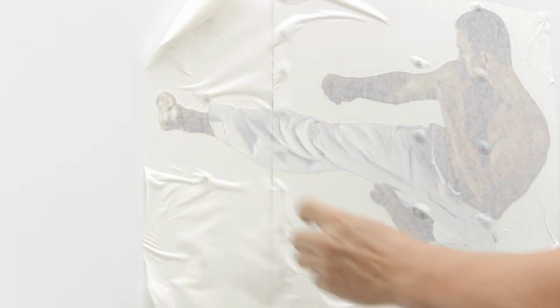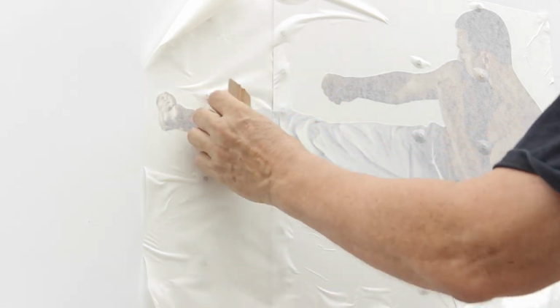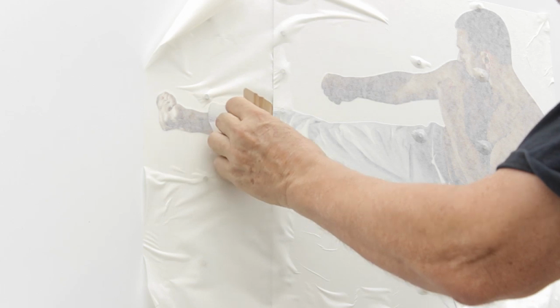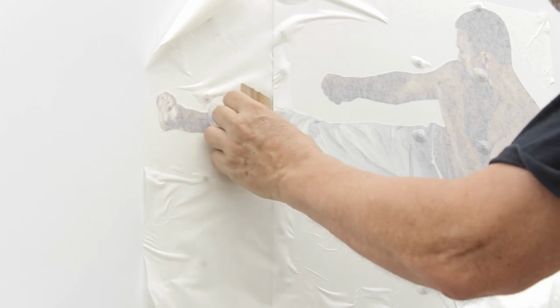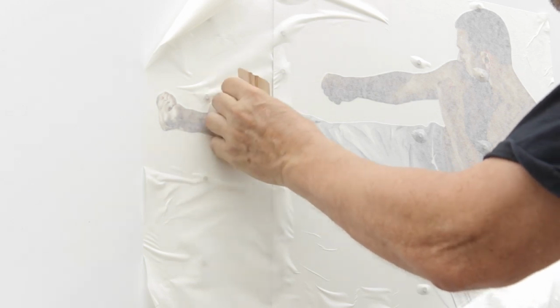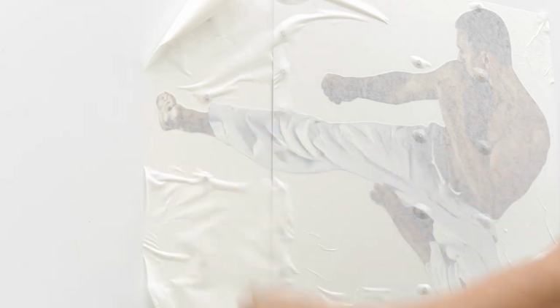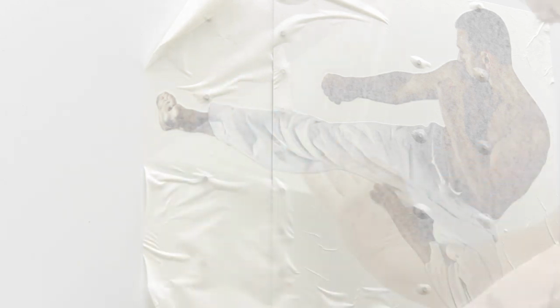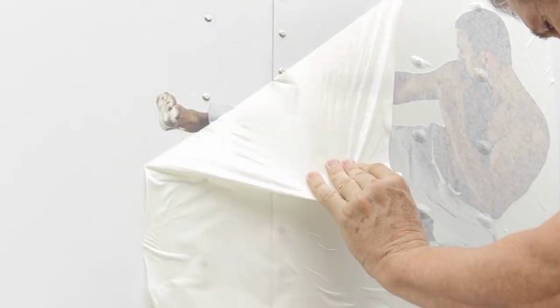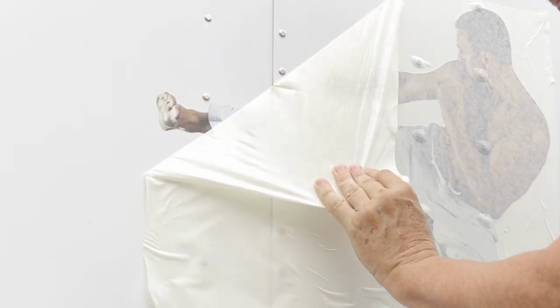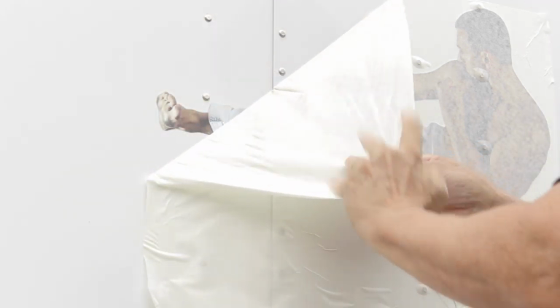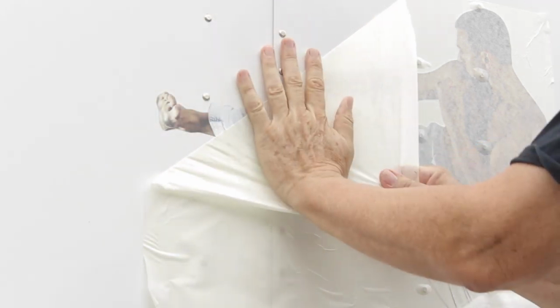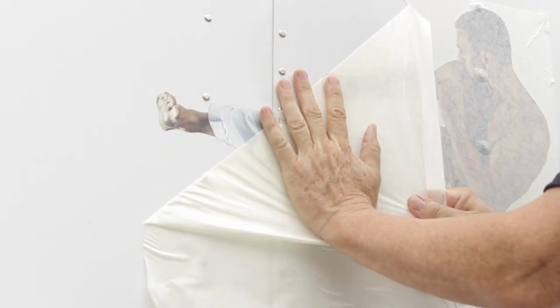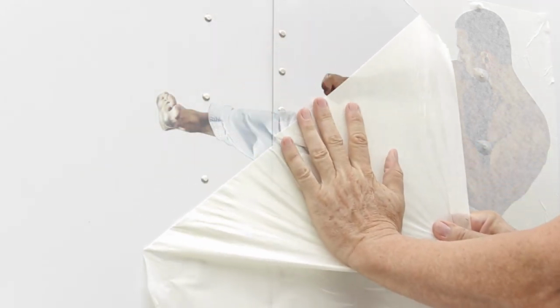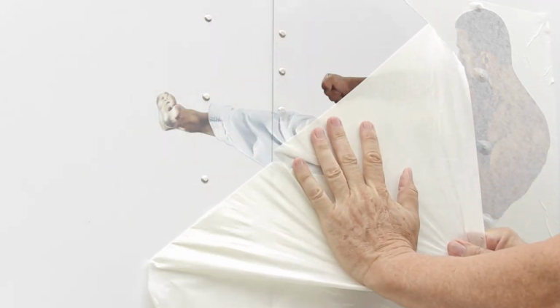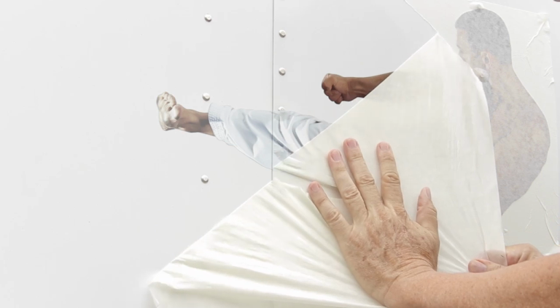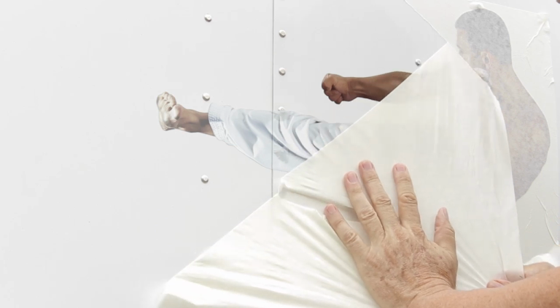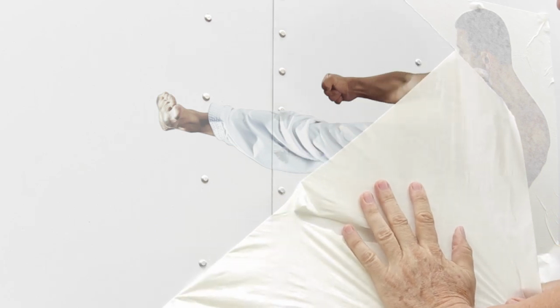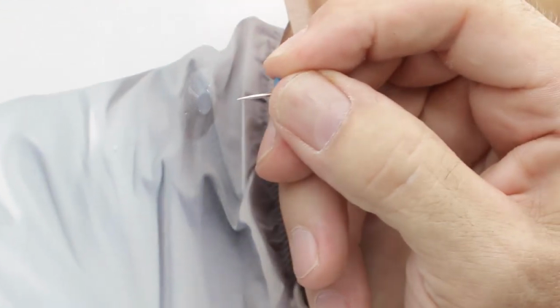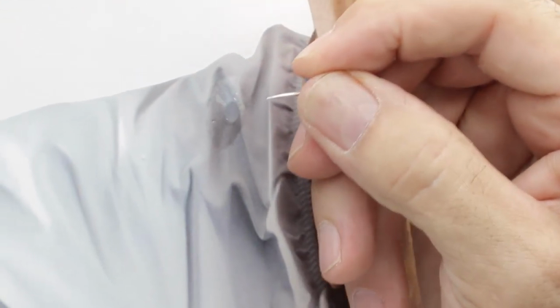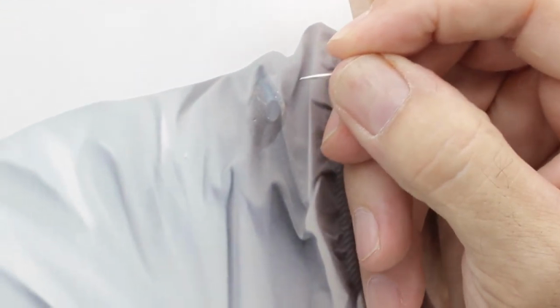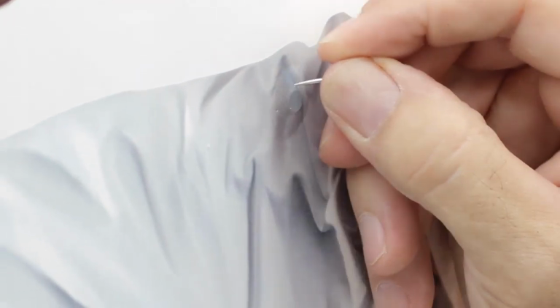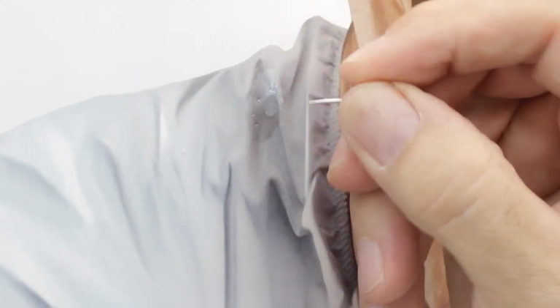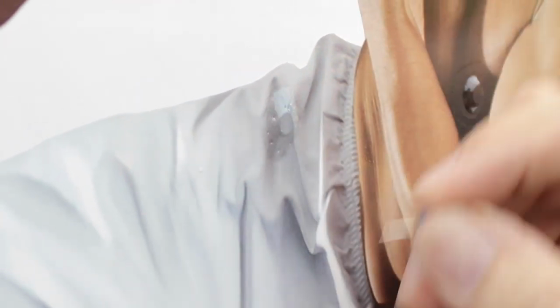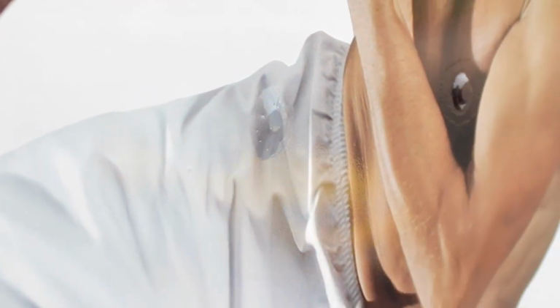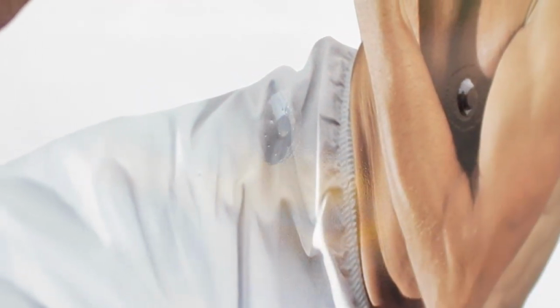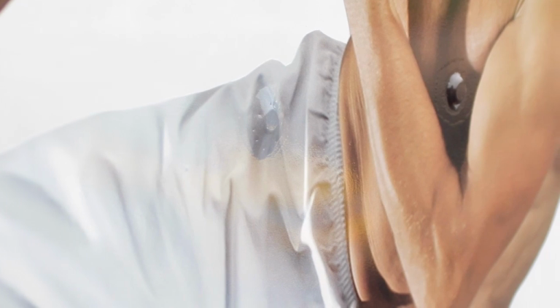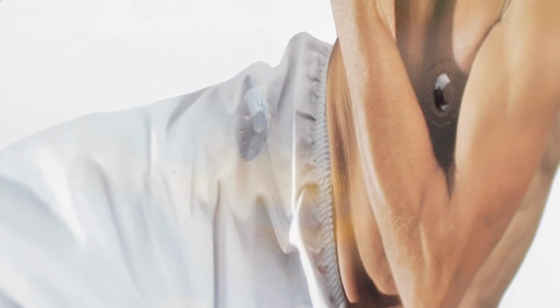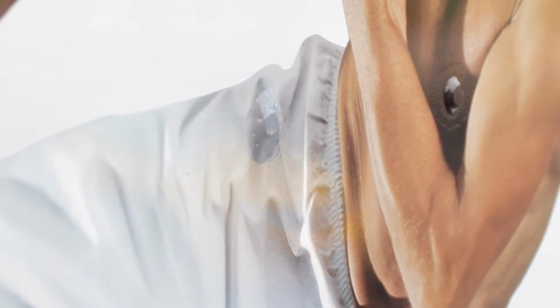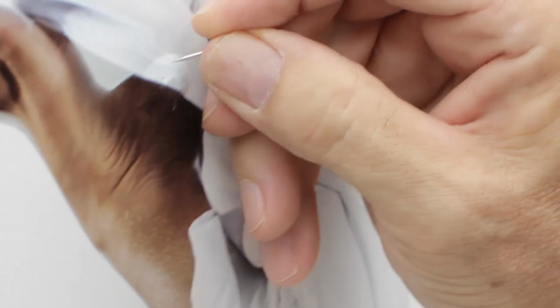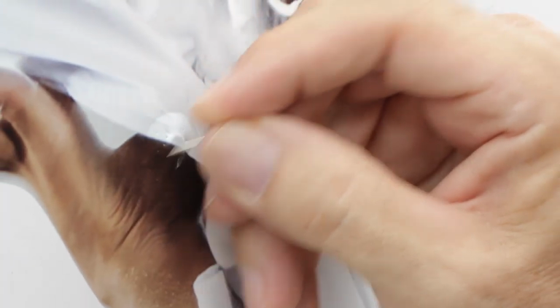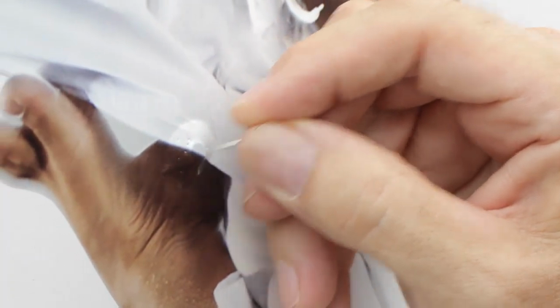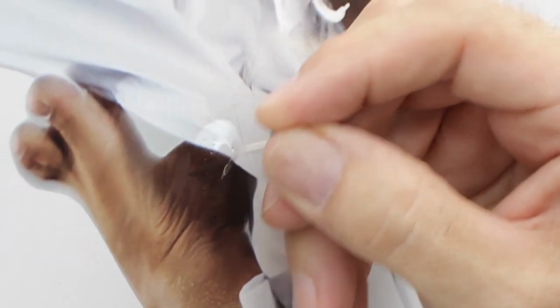Use the edge of your squeegee to tuck the film into the panel seam, then remove the application tape. Using an air release tool or pin, puncture the vinyl in several places around the rivet heads. The holes will allow the air to escape as you burnish the graphic around the rivet.